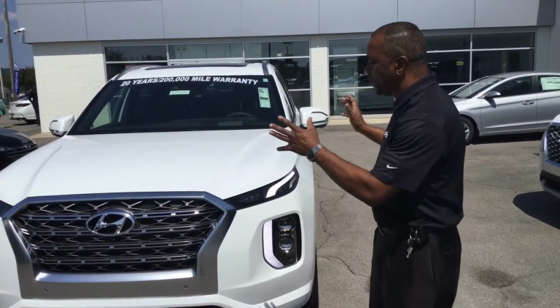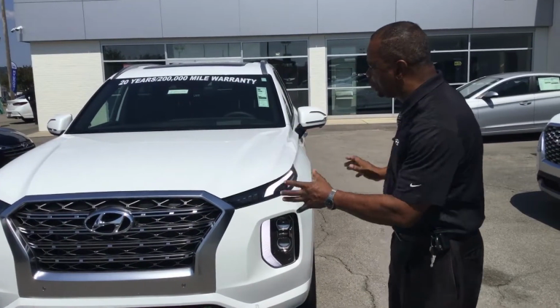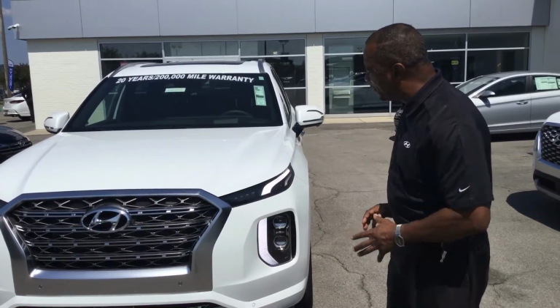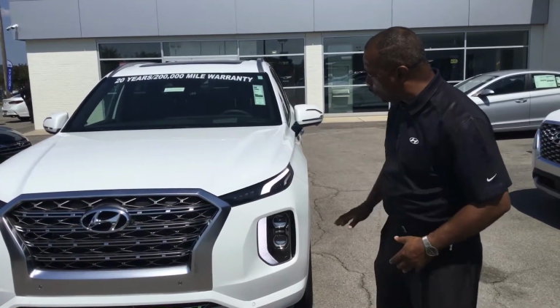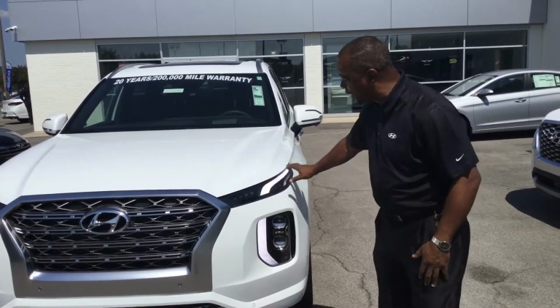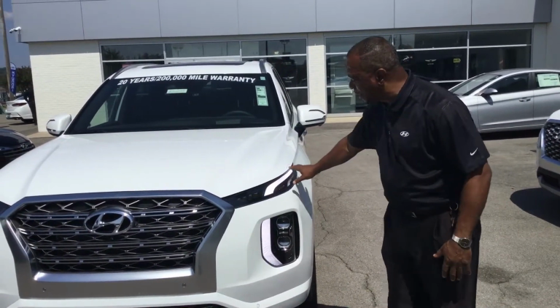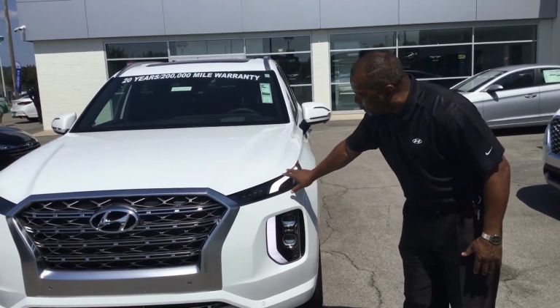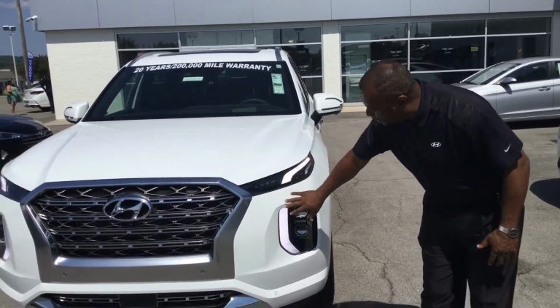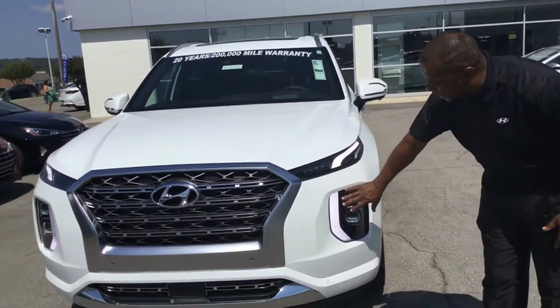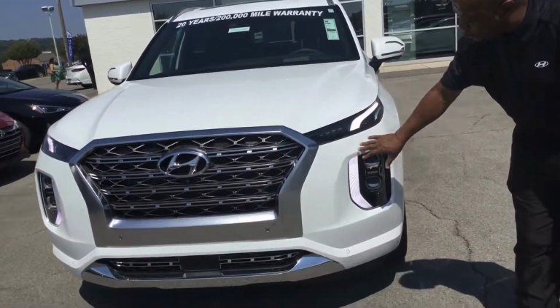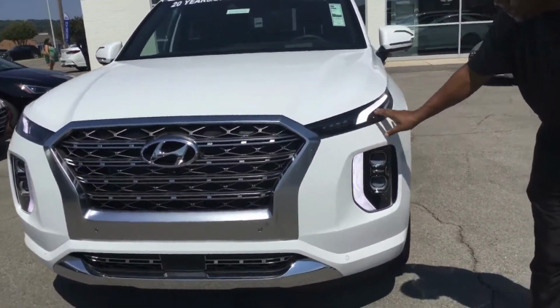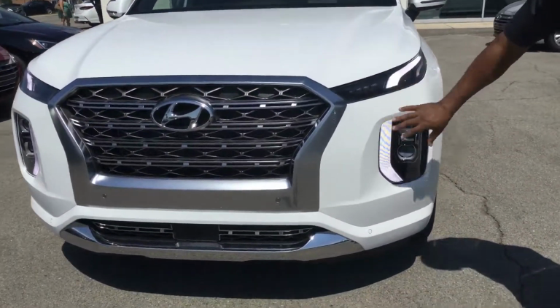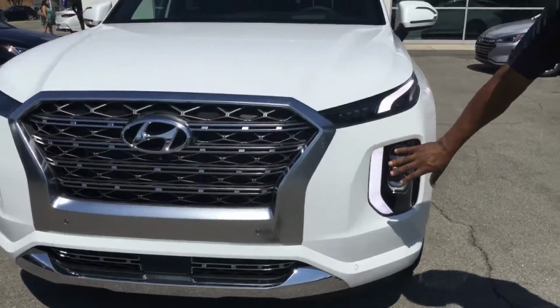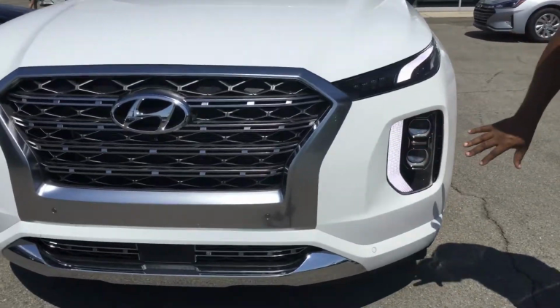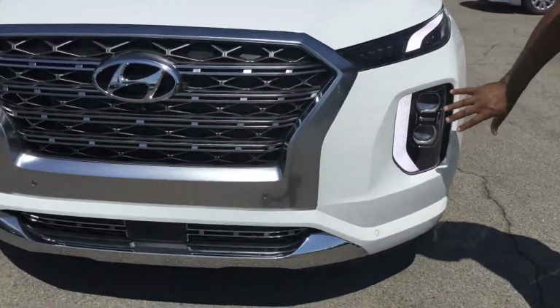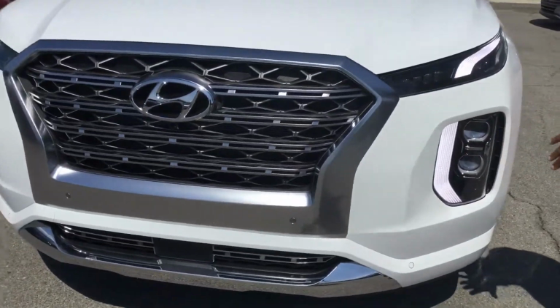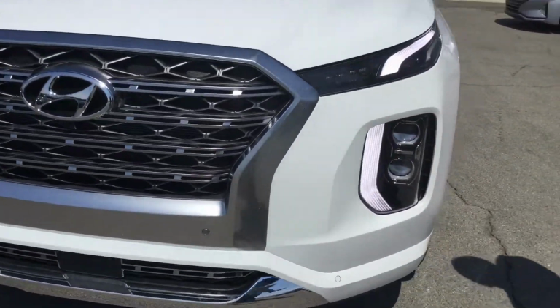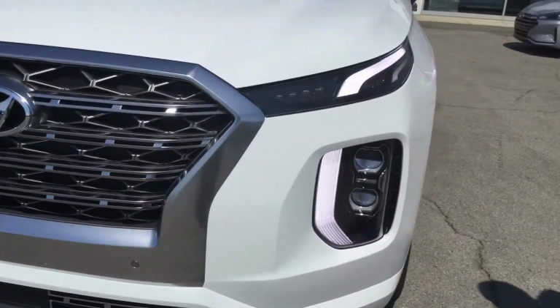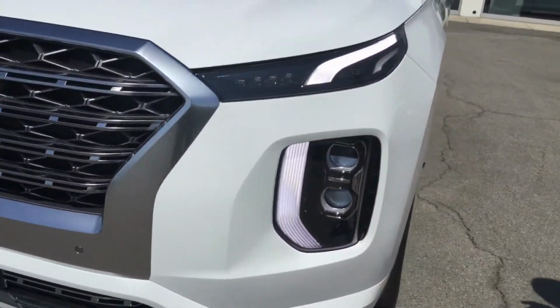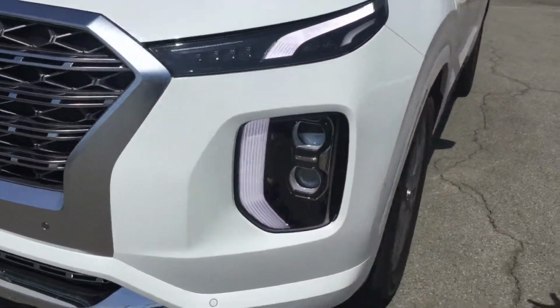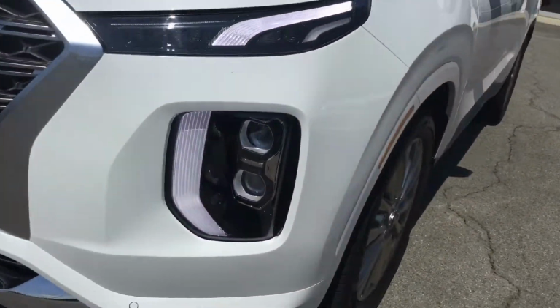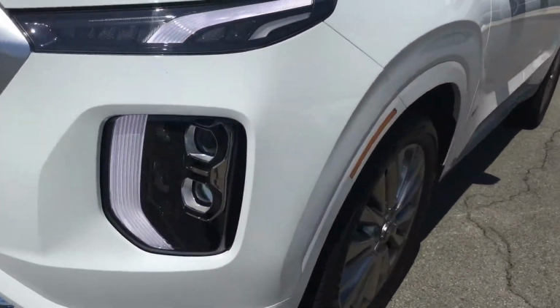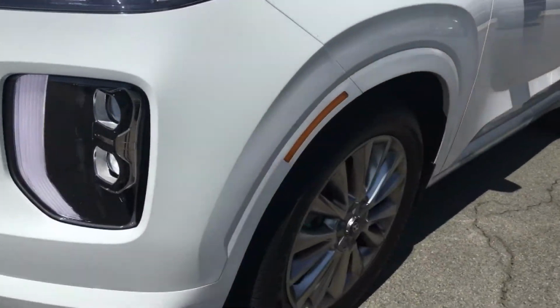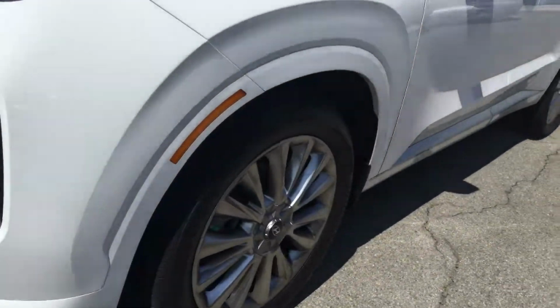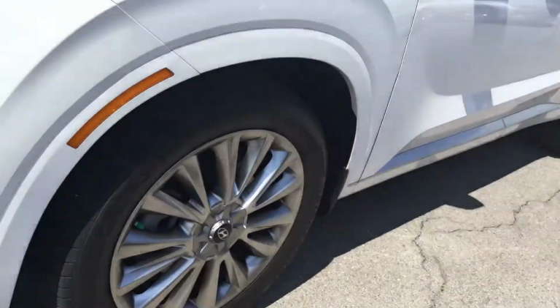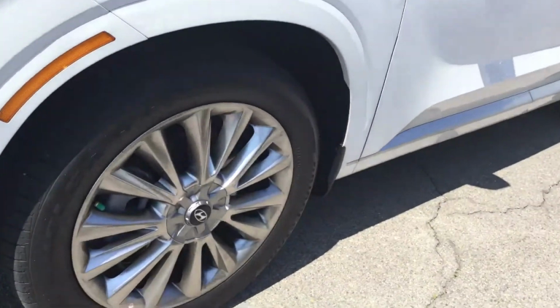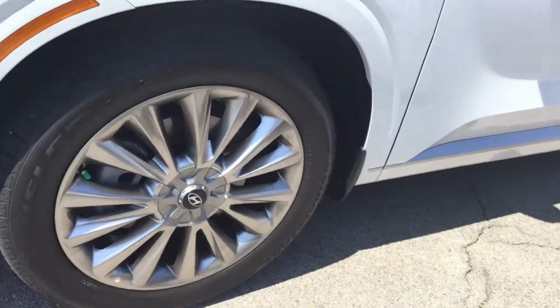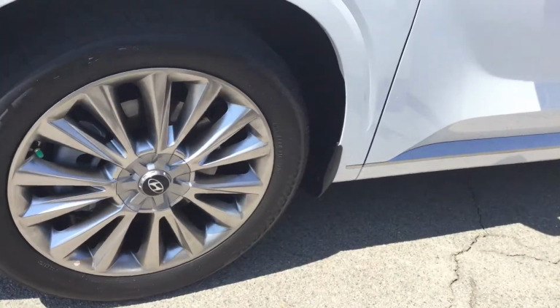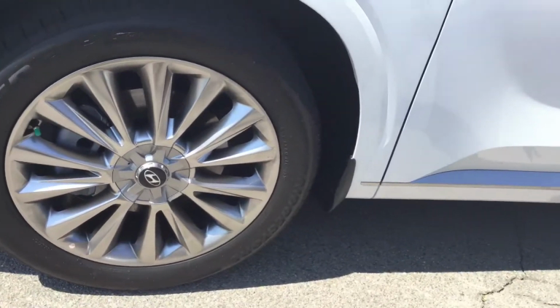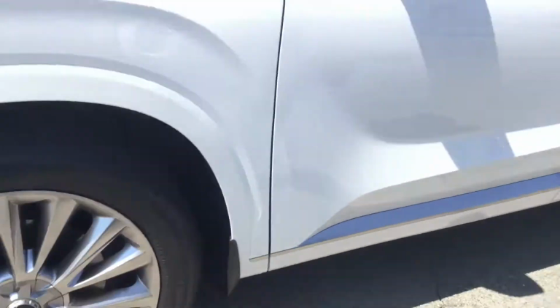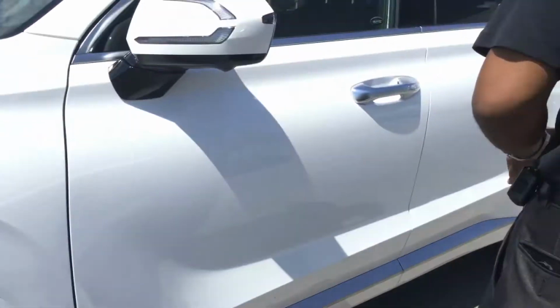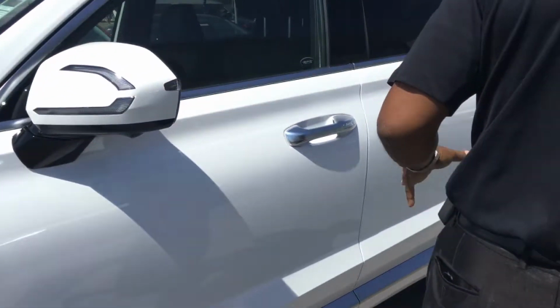It's a very attractive vehicle with things like the LED daytime running lights, the track lights here, headlights here. You do have aluminum wheels — now this is a Limited — so you have the beautiful aluminum wheels here, flashes on the outside.